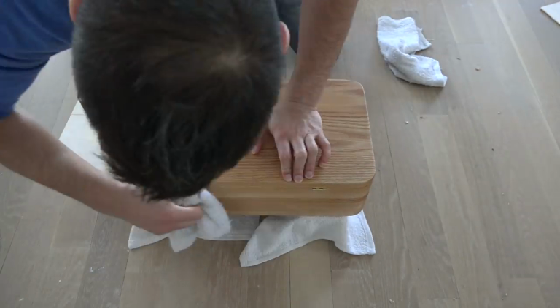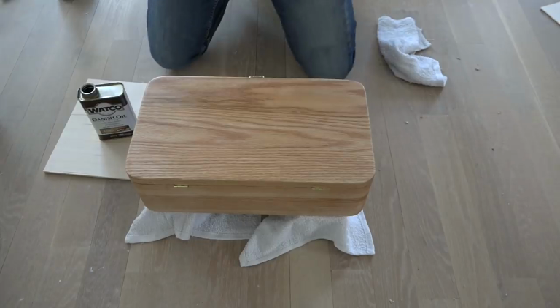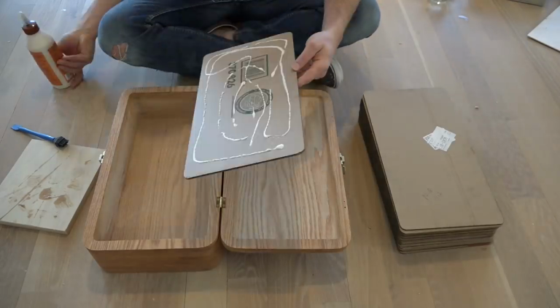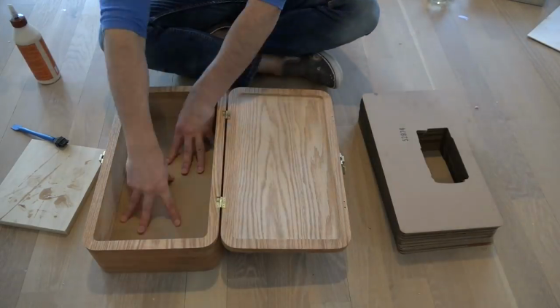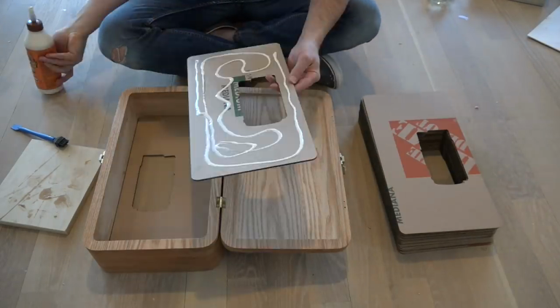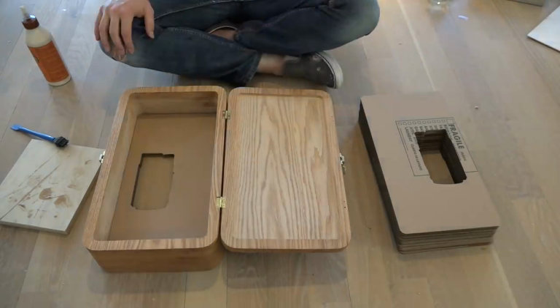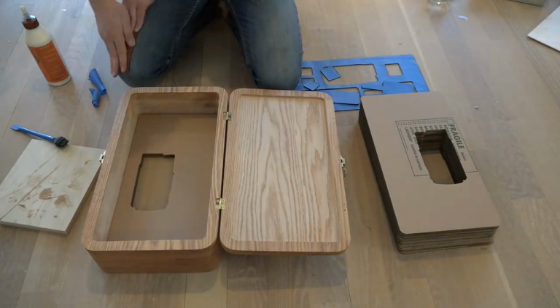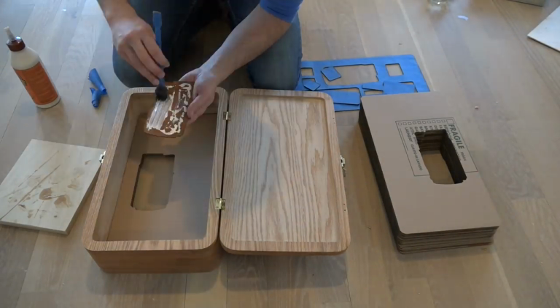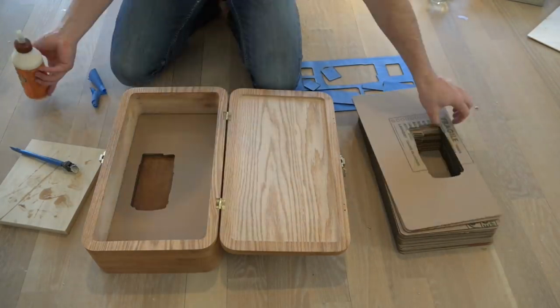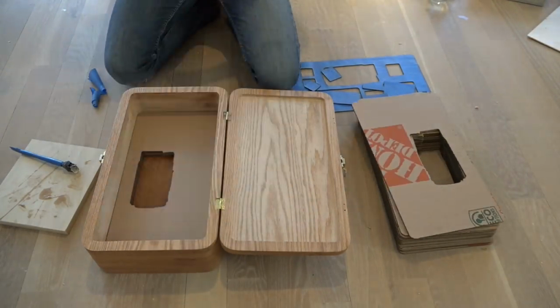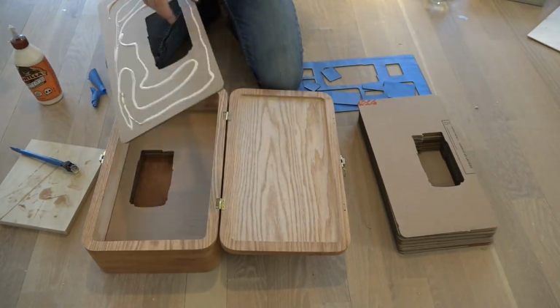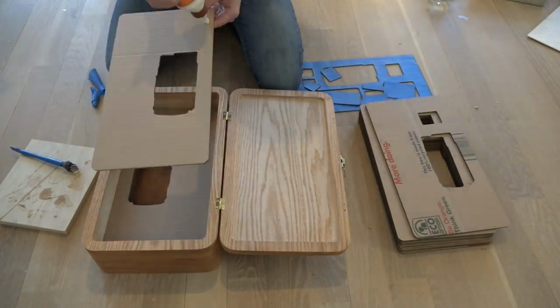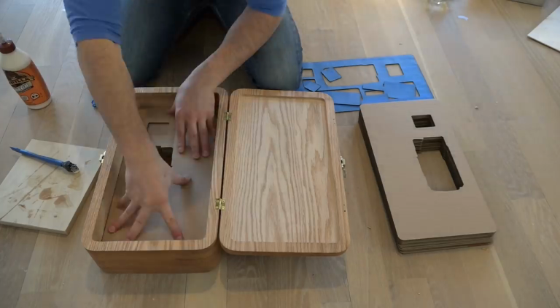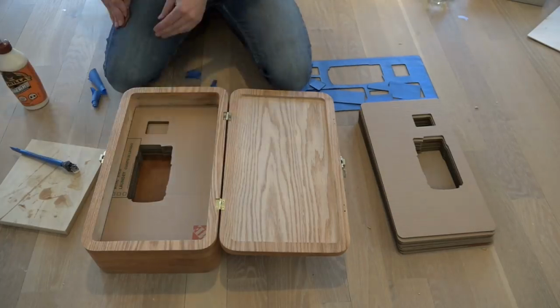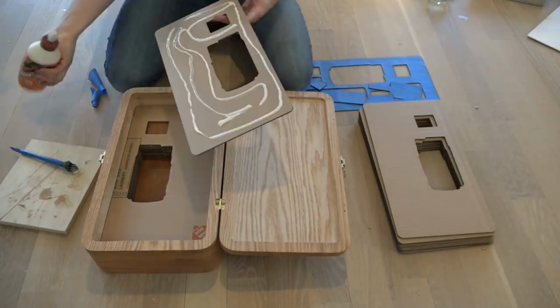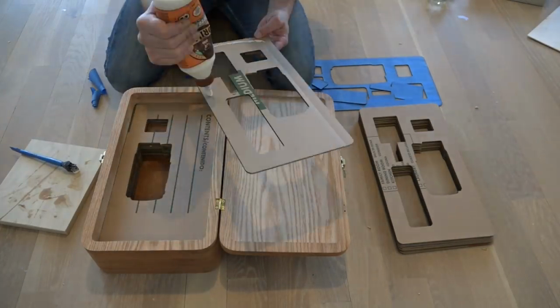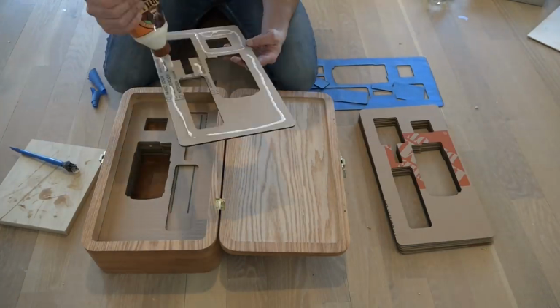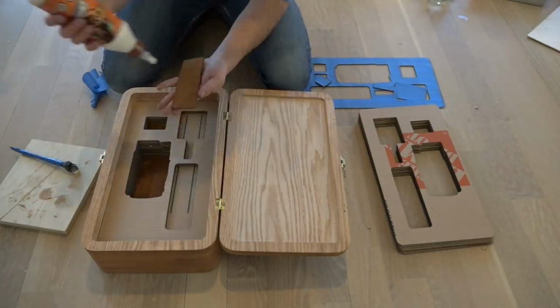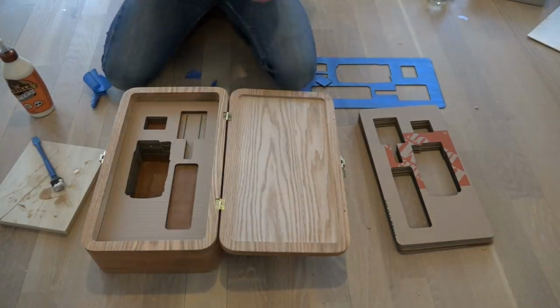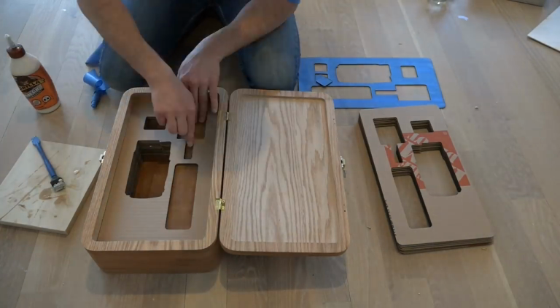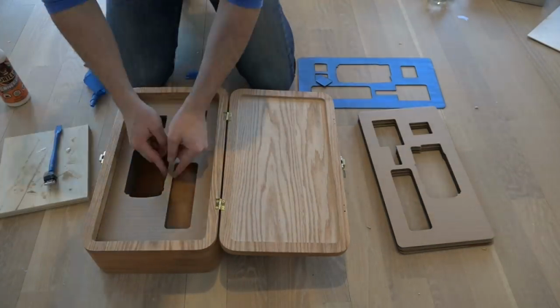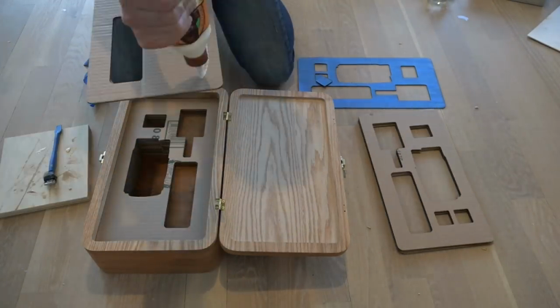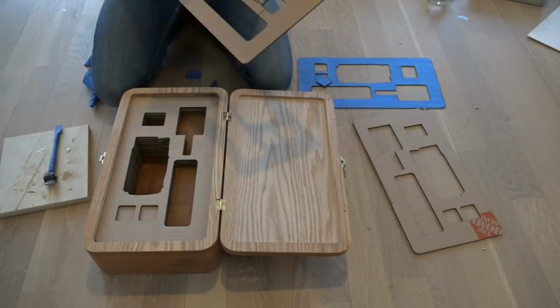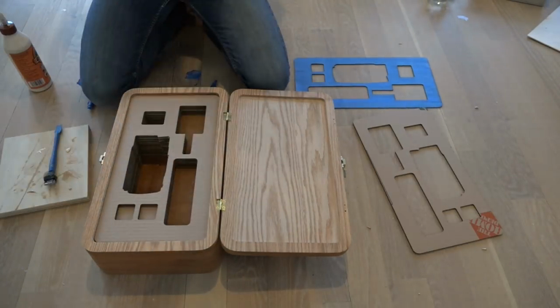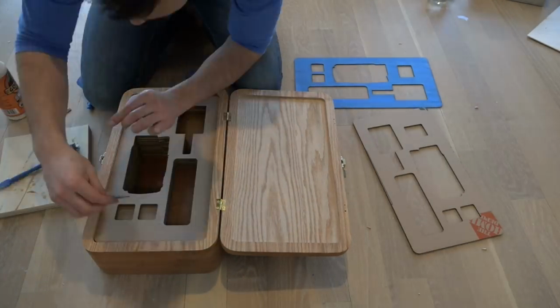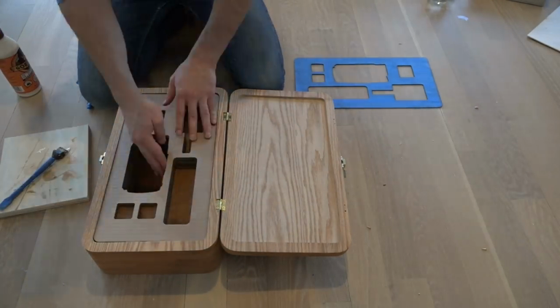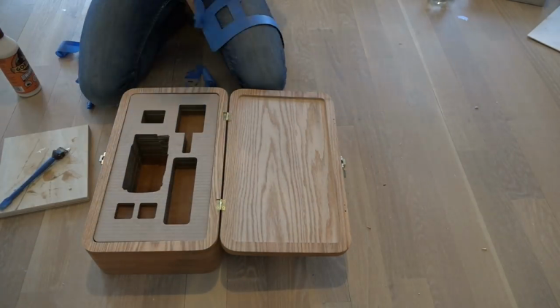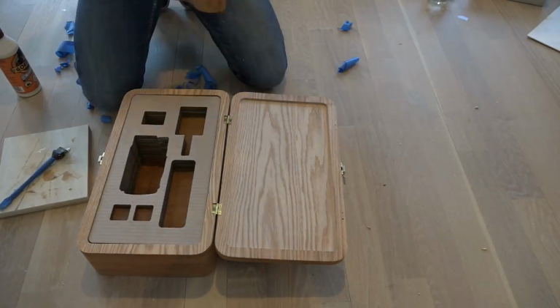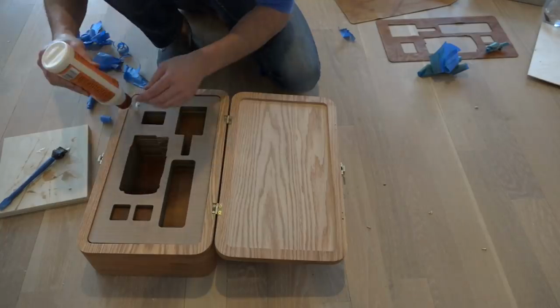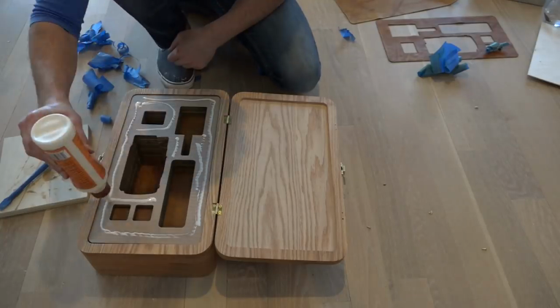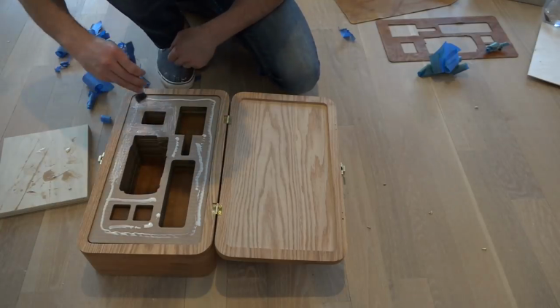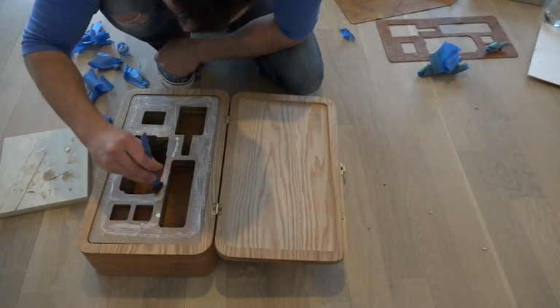I glued the cardboard padding in one layer at a time. I put blue painter's tape over the leather before I laser cut it. This helped keep the burning to a minimum.